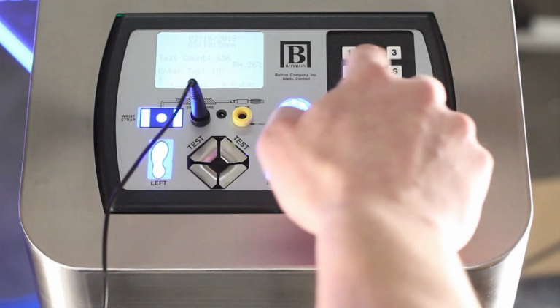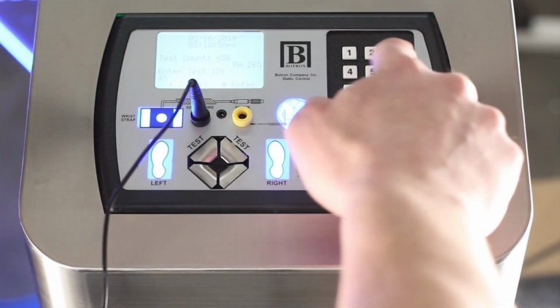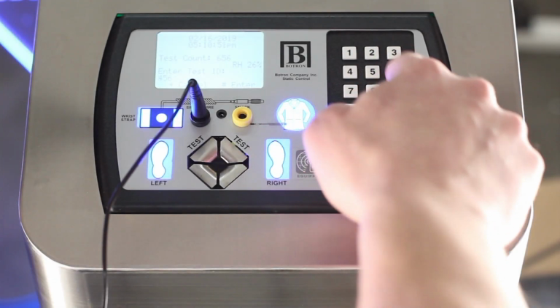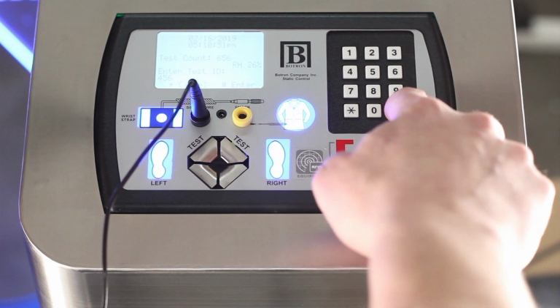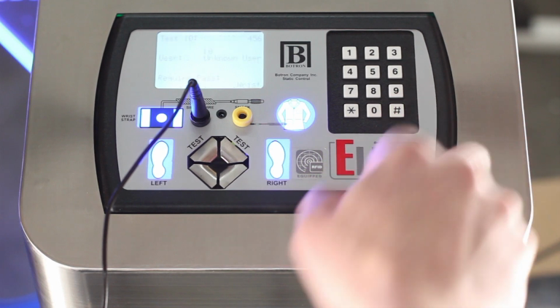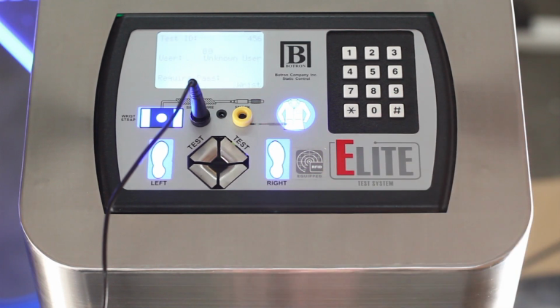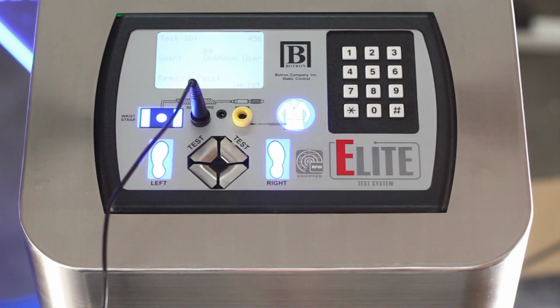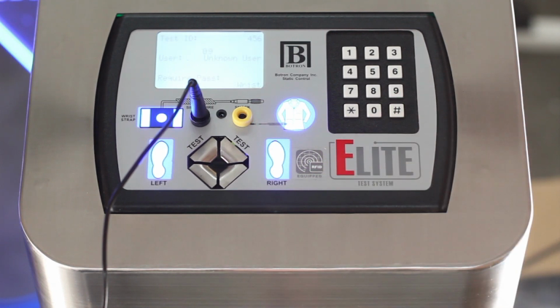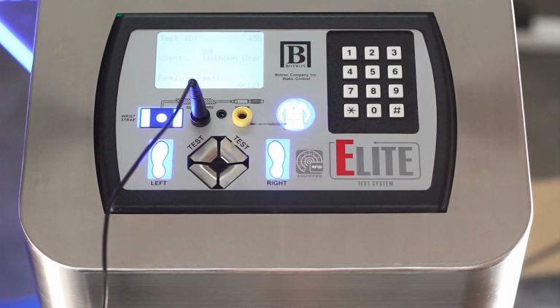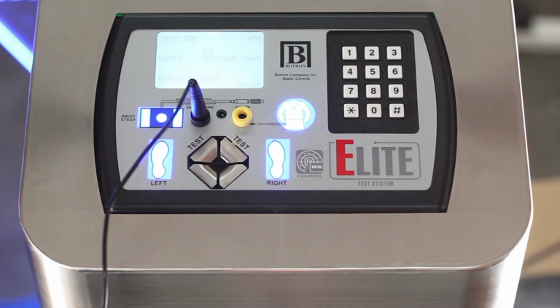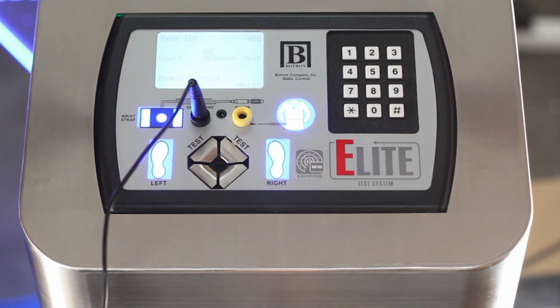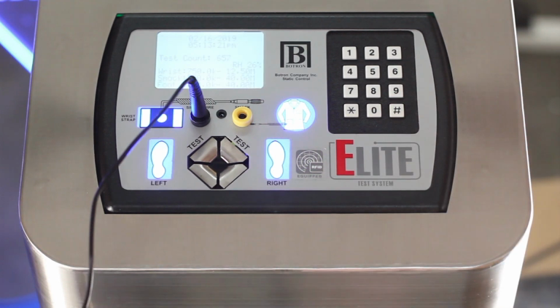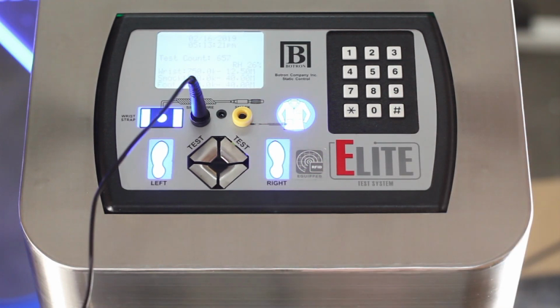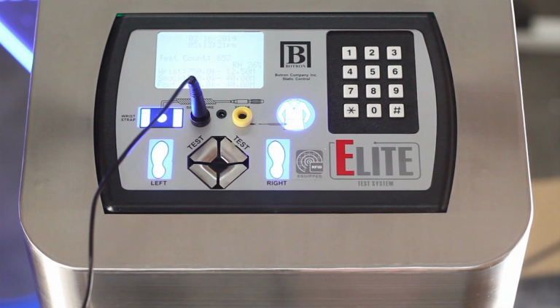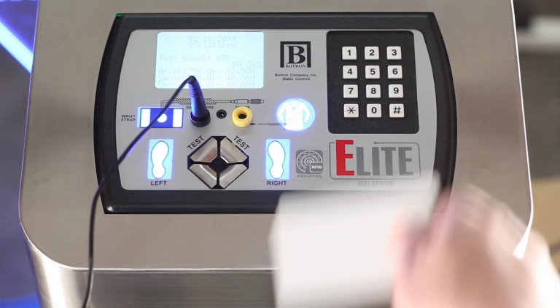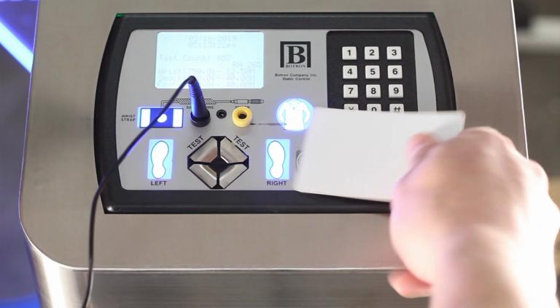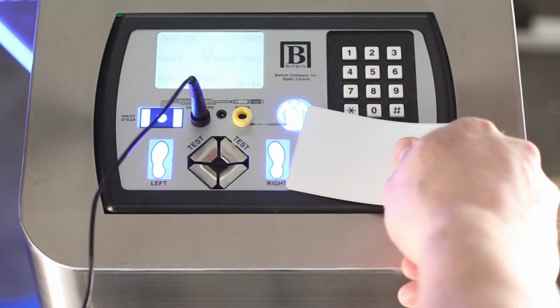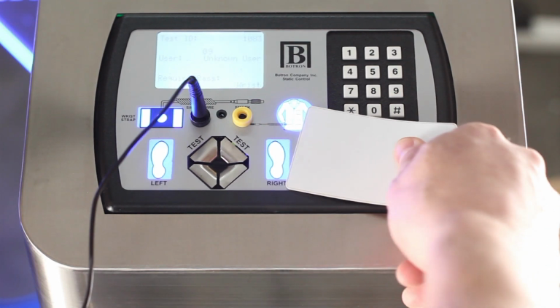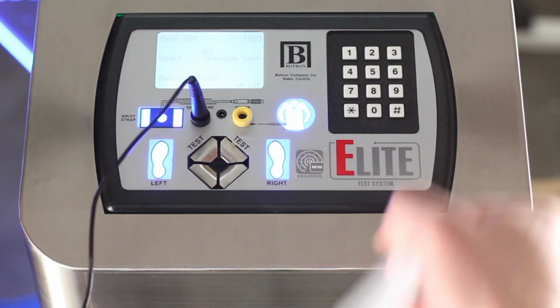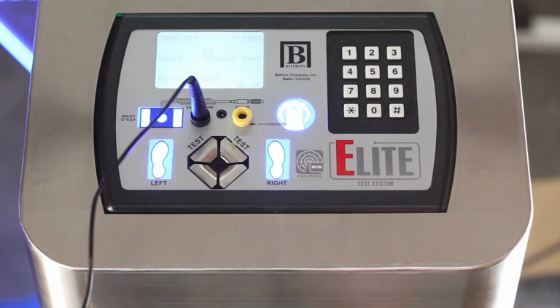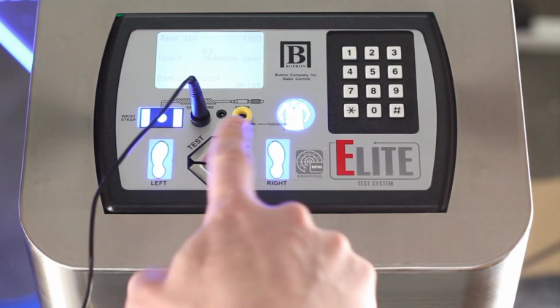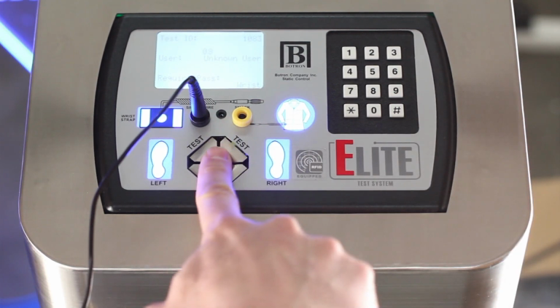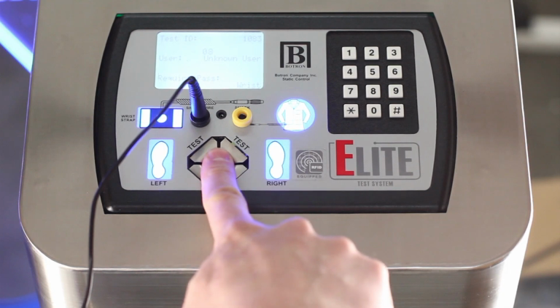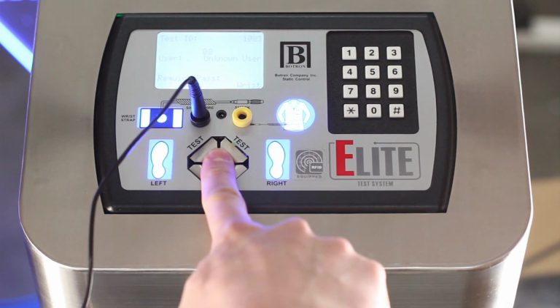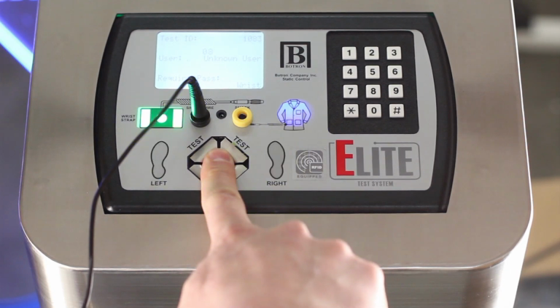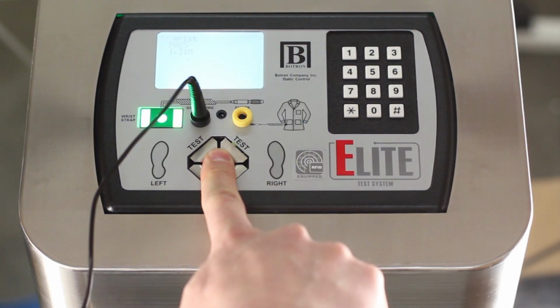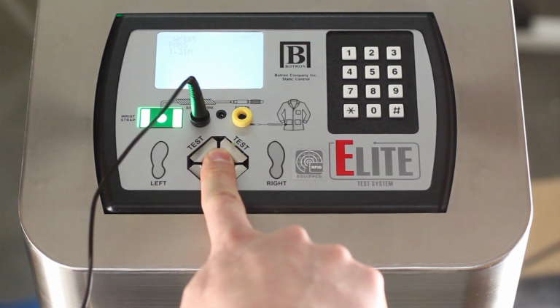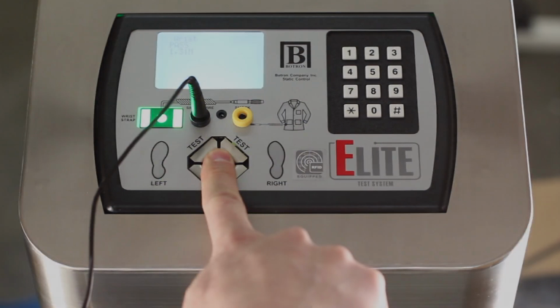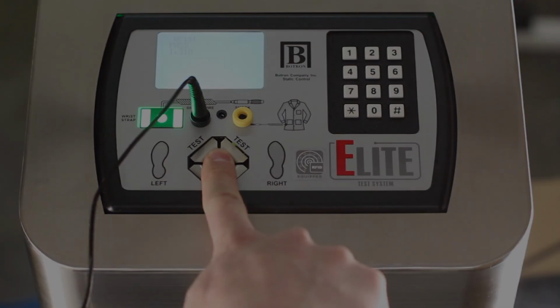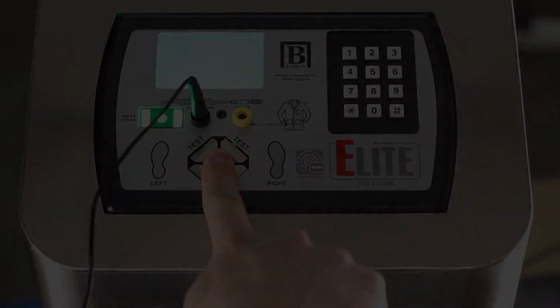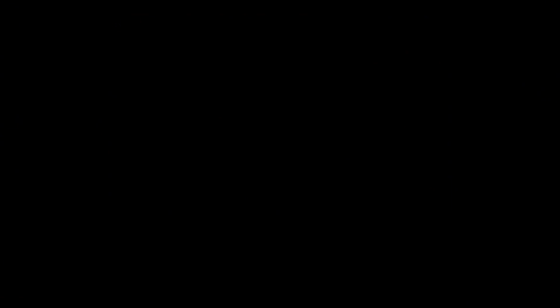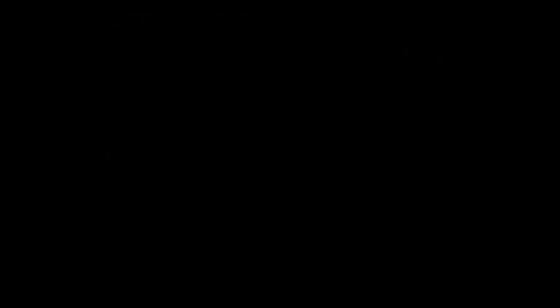Access is either granted or denied by our multi-factor verification protocol, checking against identification, access privileges, and test requirements.